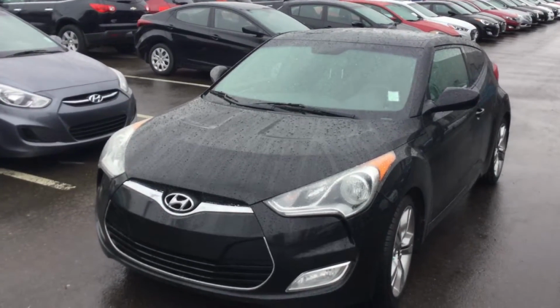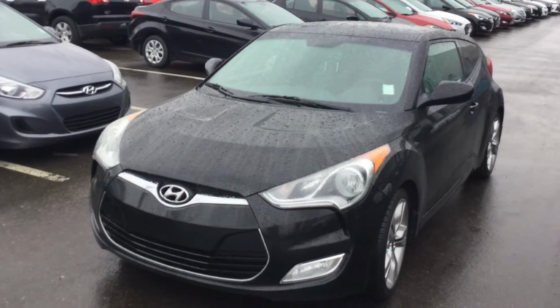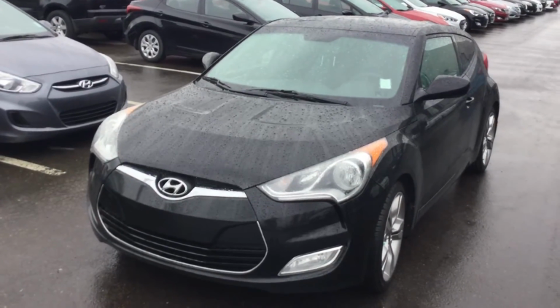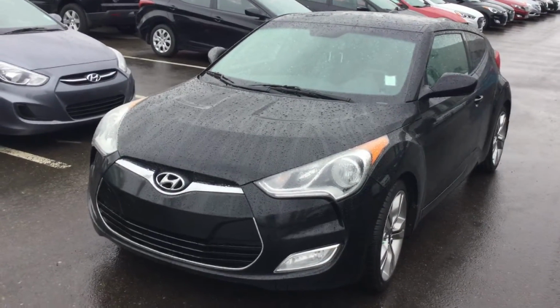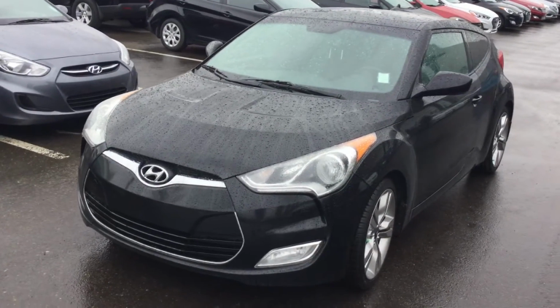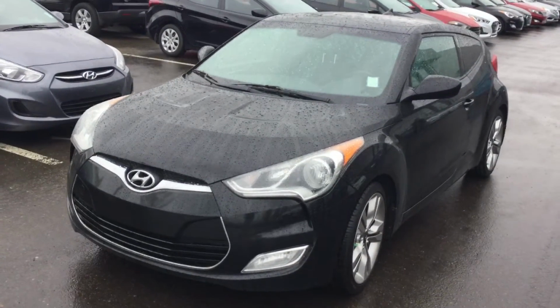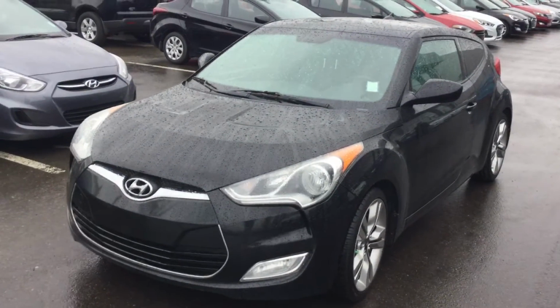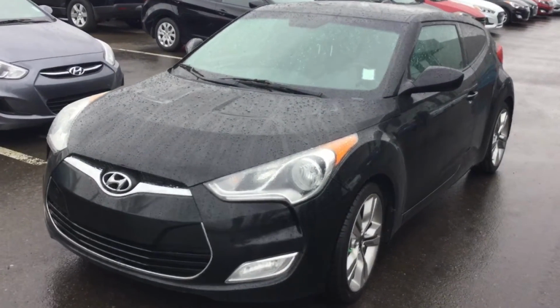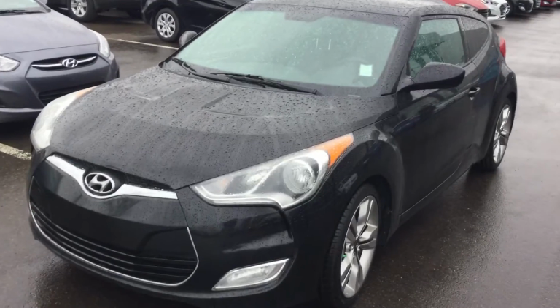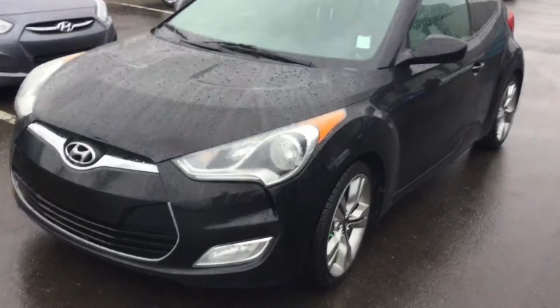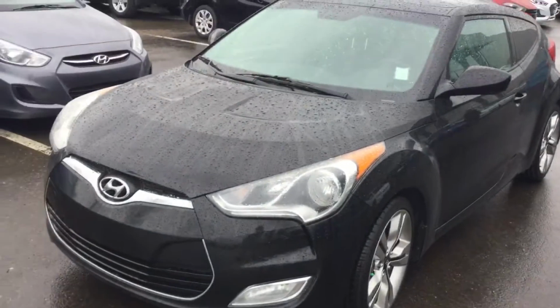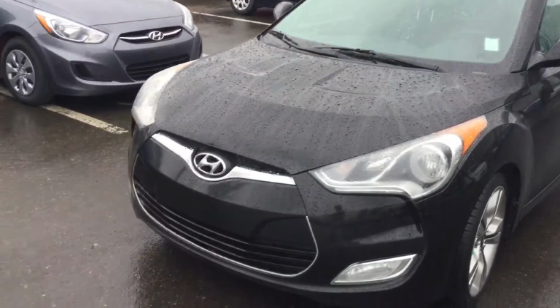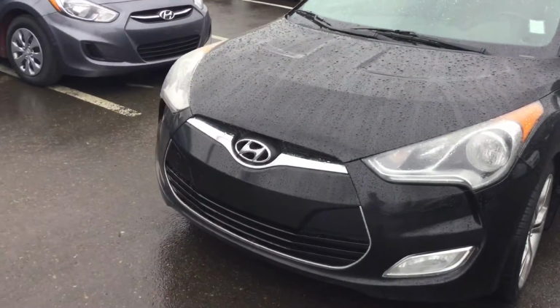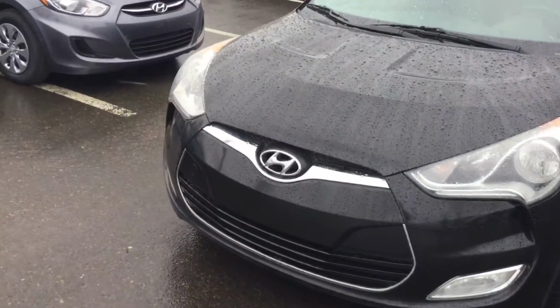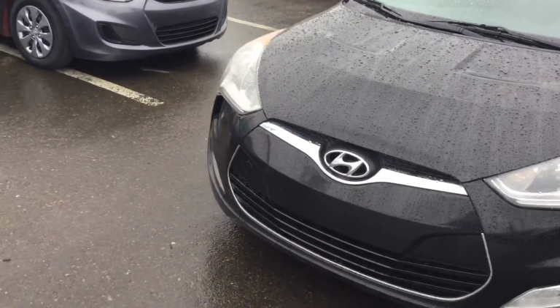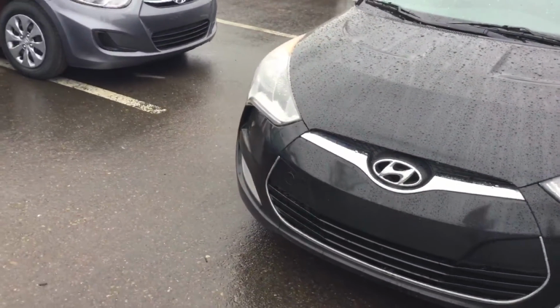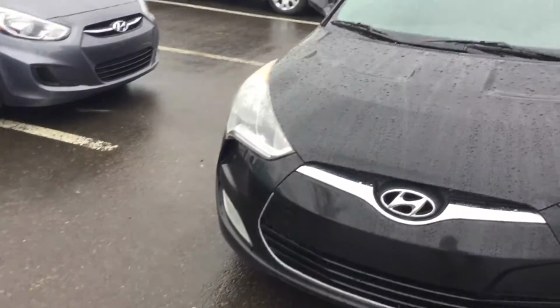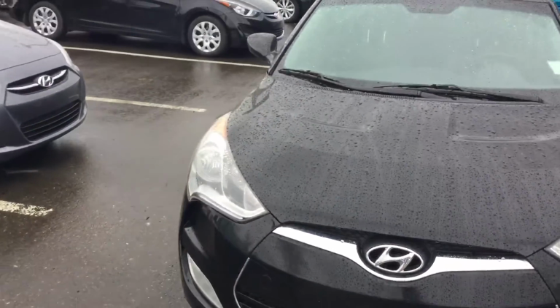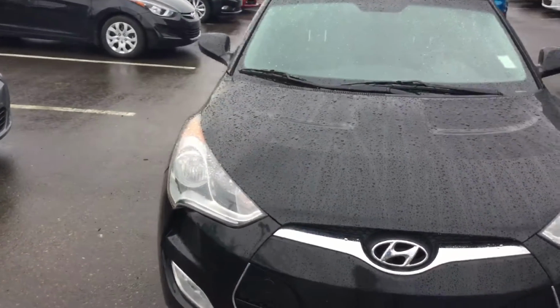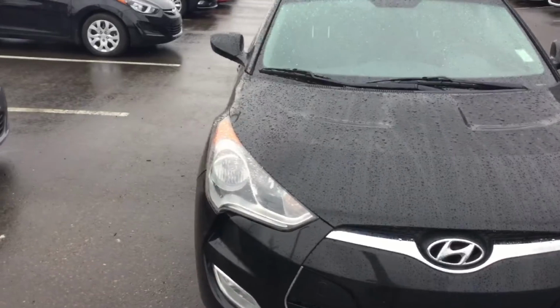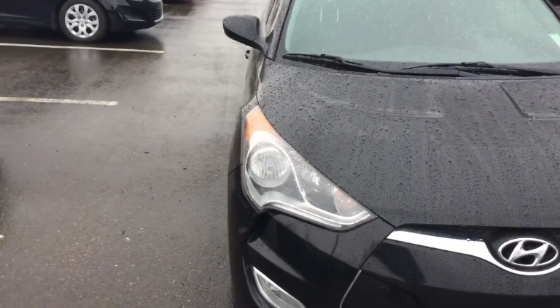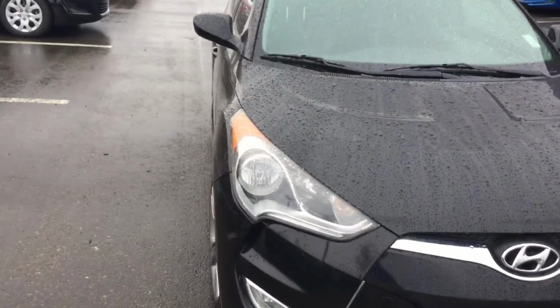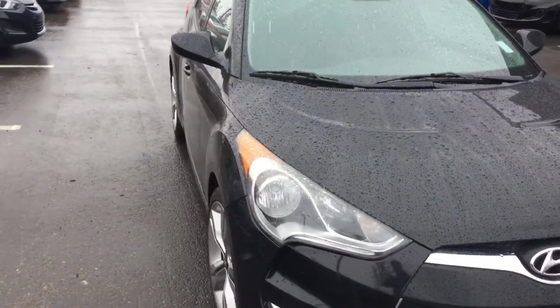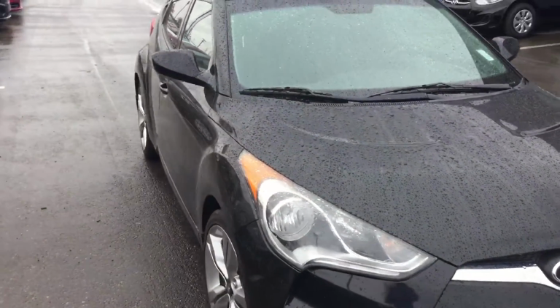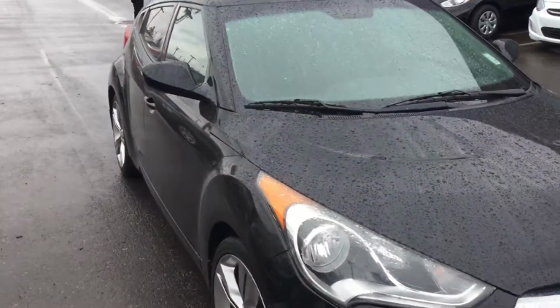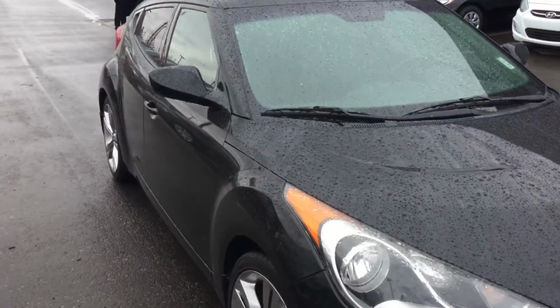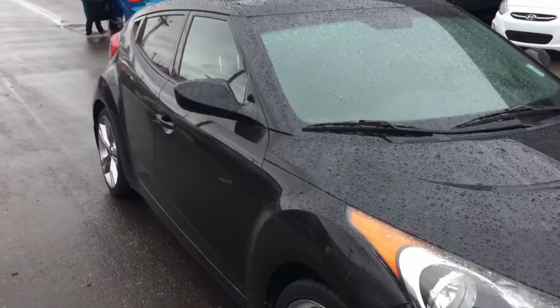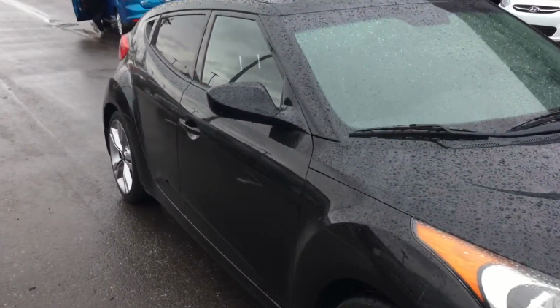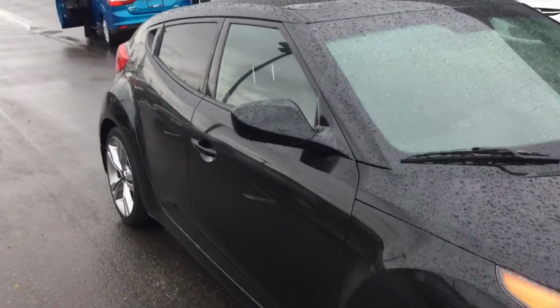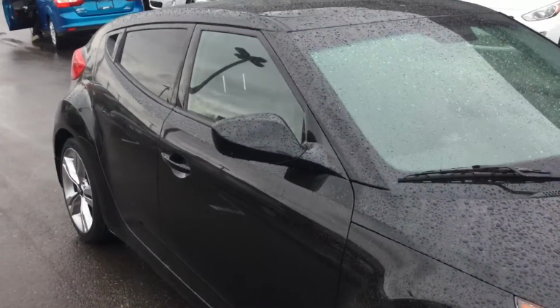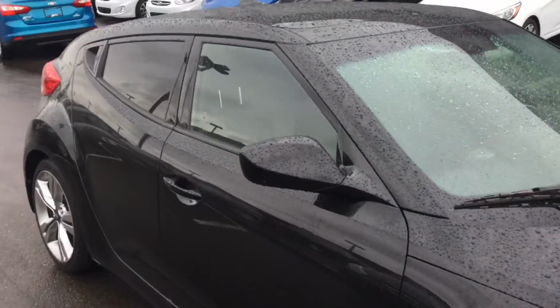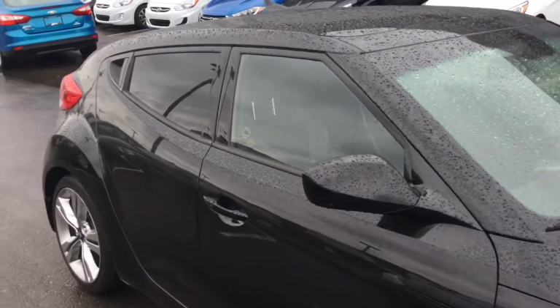Good morning Francis, this is Adam from River City Hyundai, and this is your 2012 Hyundai Veloster. This thing comes loaded with tech: navigation, GPS, heated seats, sunroof, backup cam, Bluetooth, and AC.